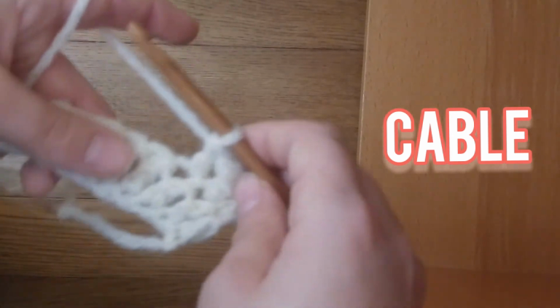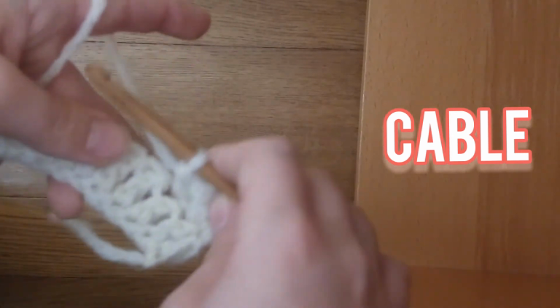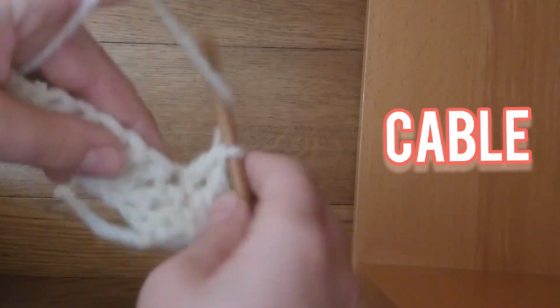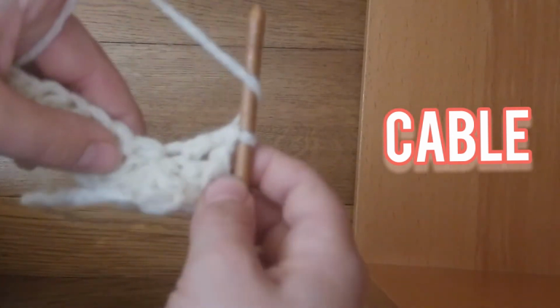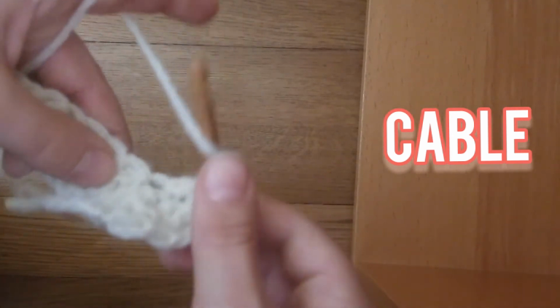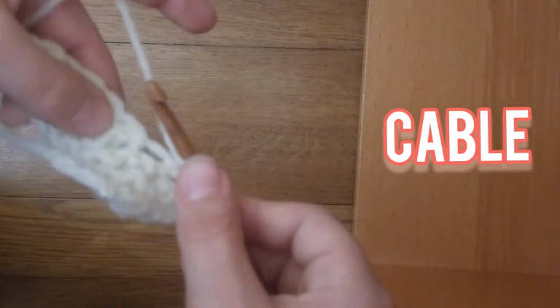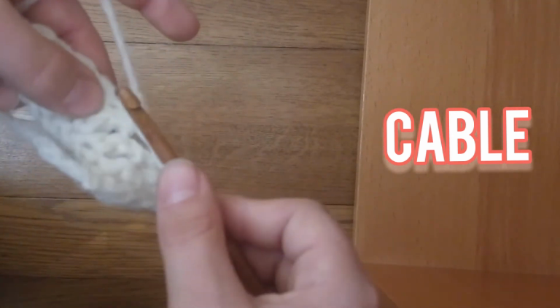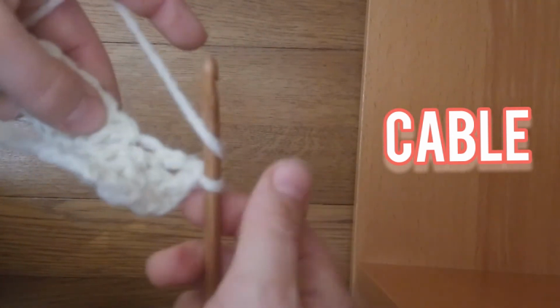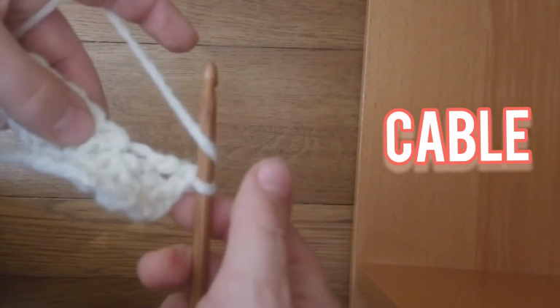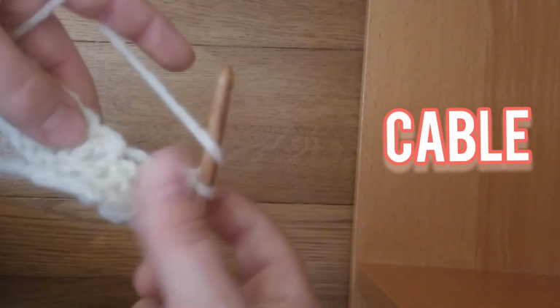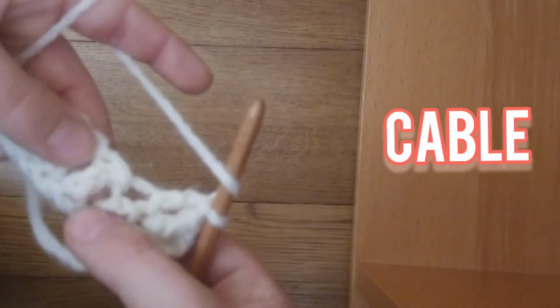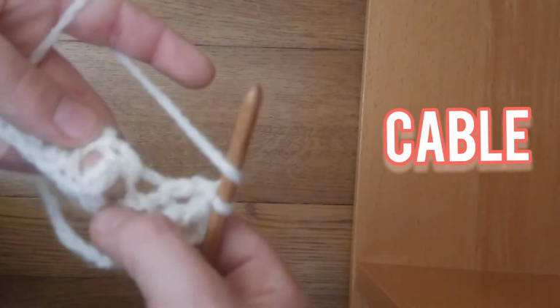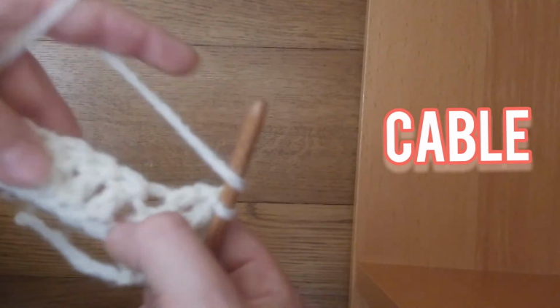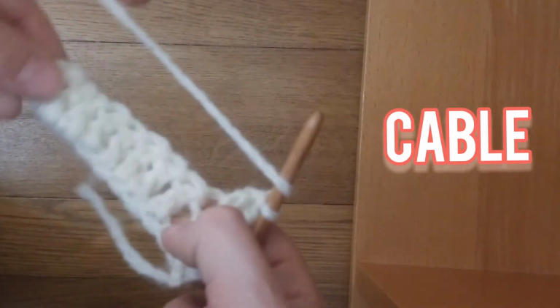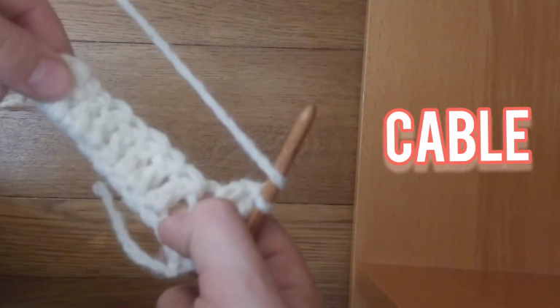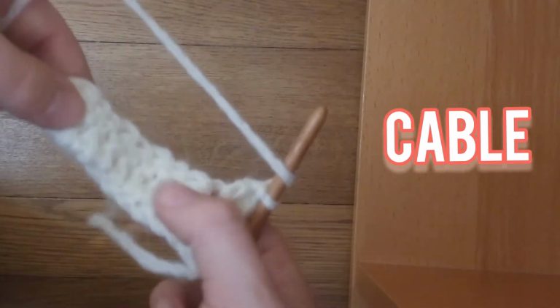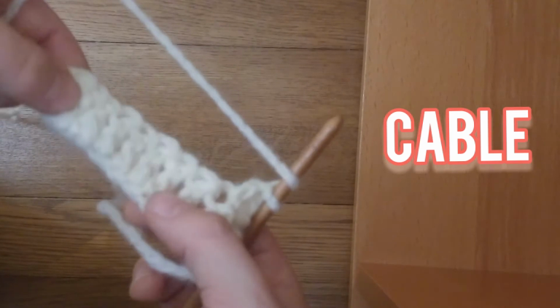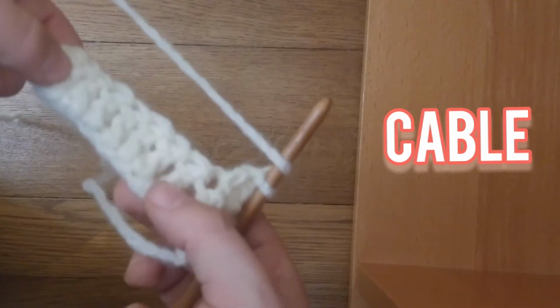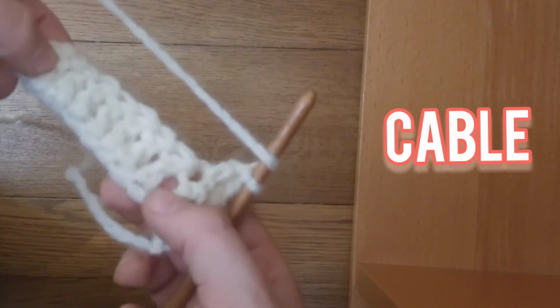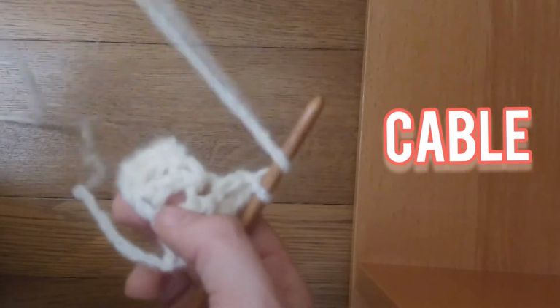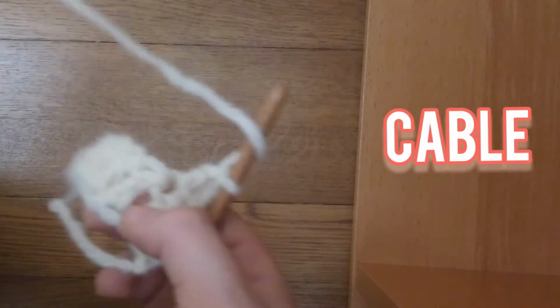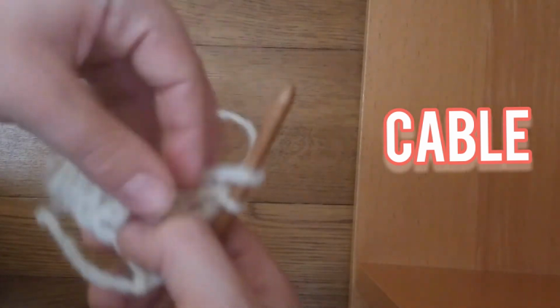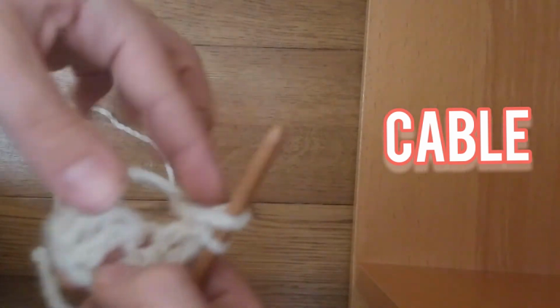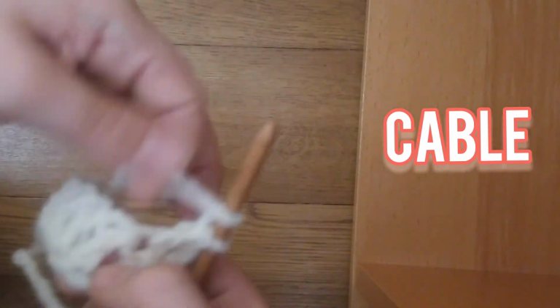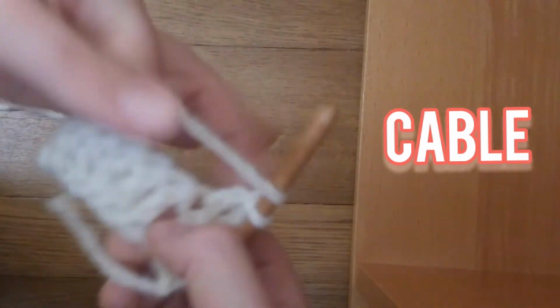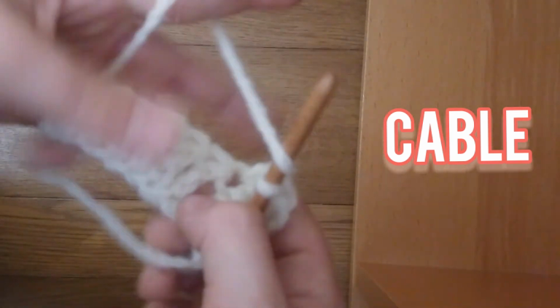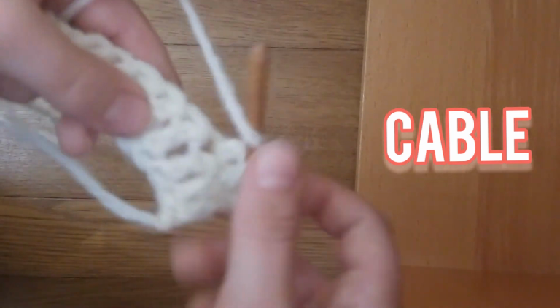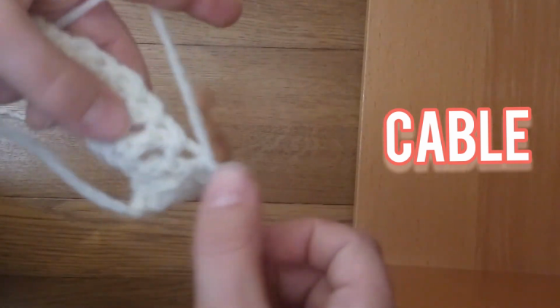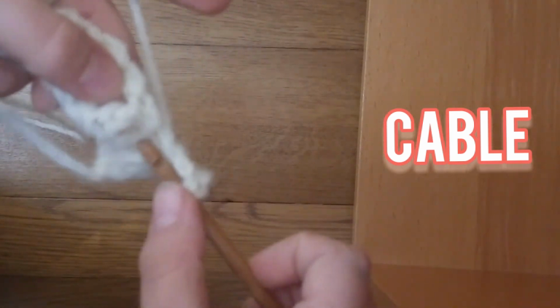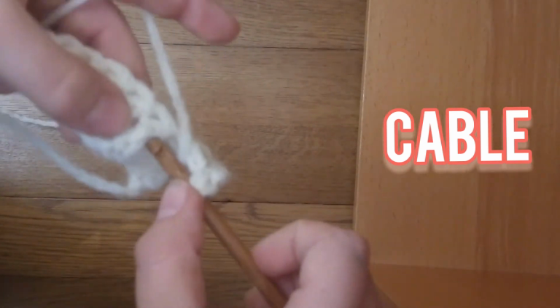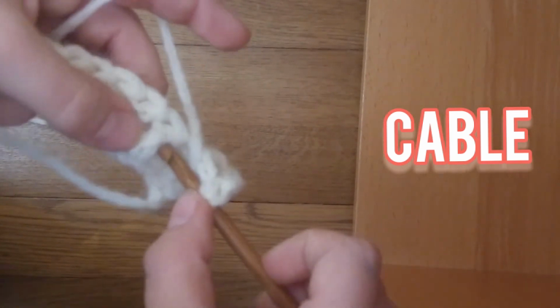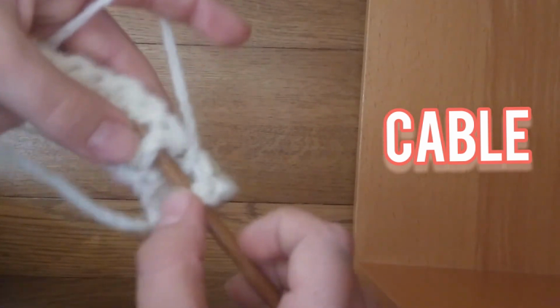Now you're going to, instead of doing 6 regular double crochets, you're going to do 6 front post double crochets.